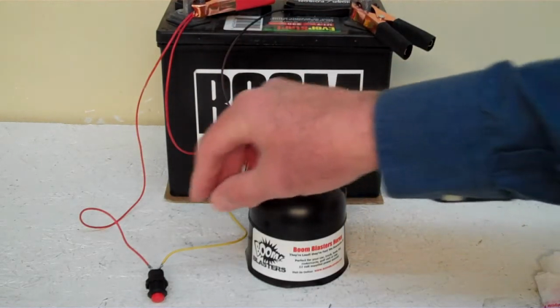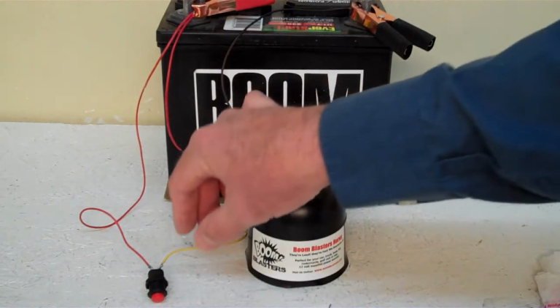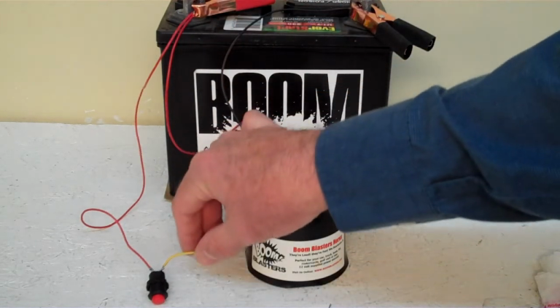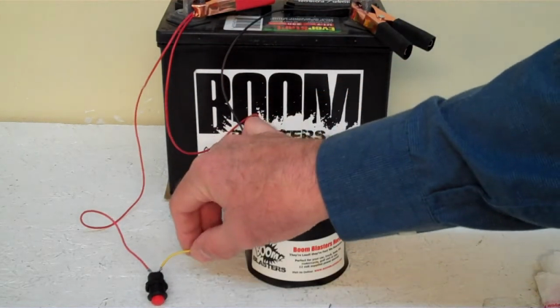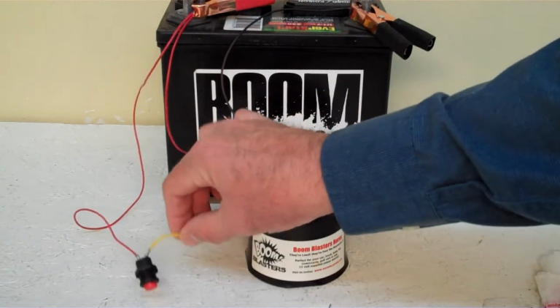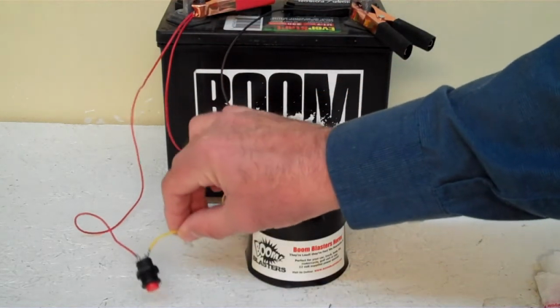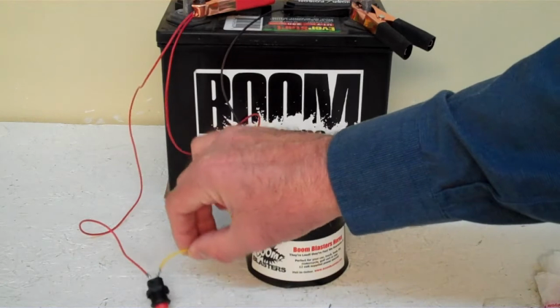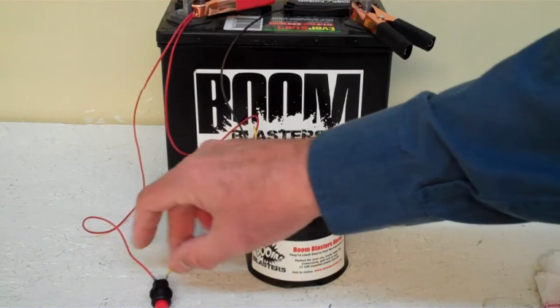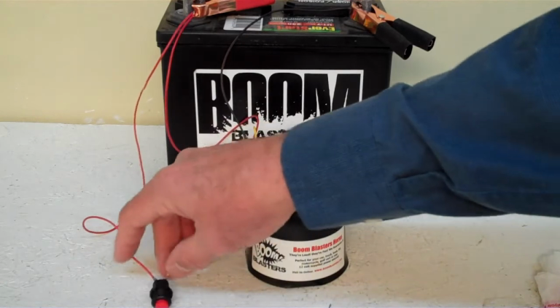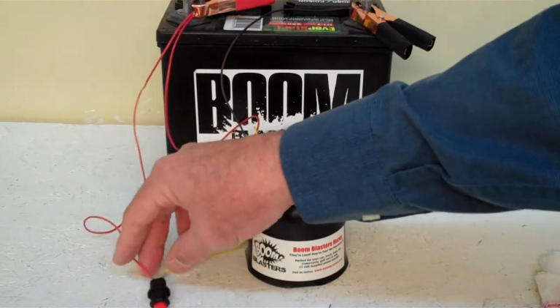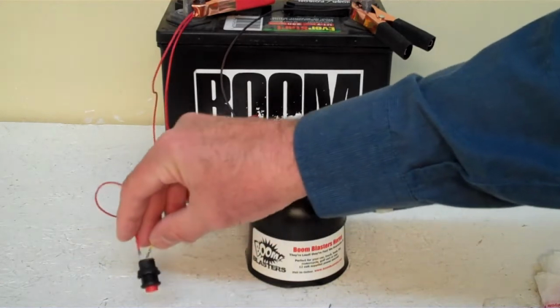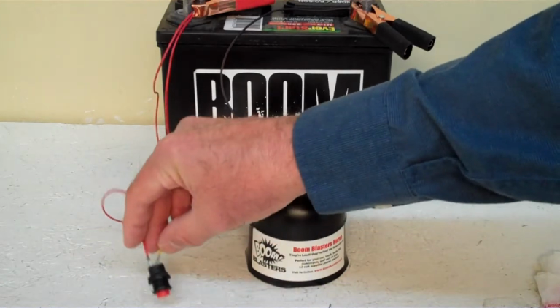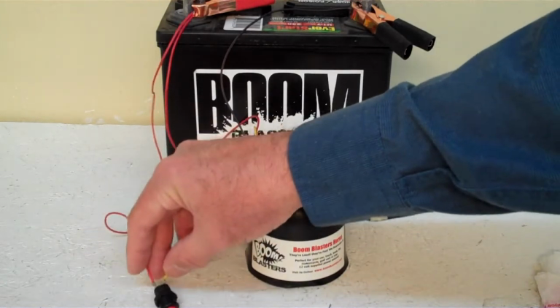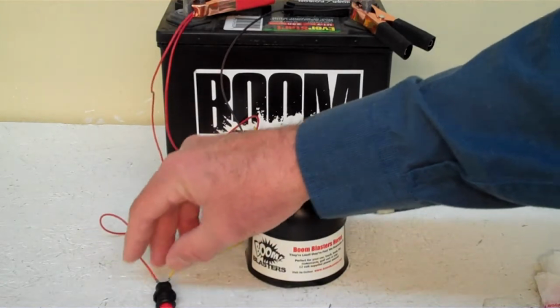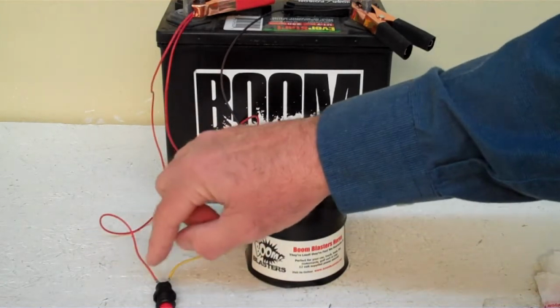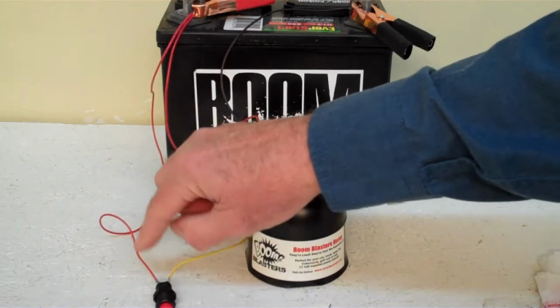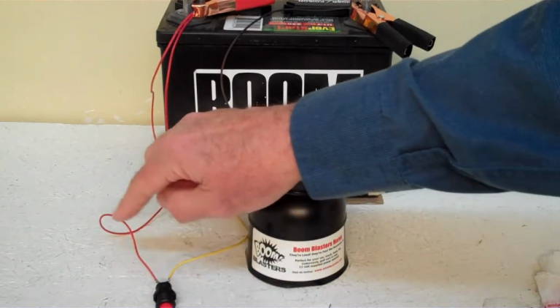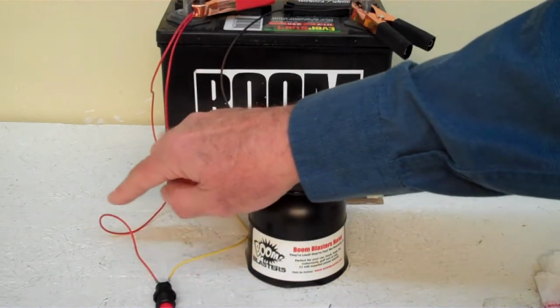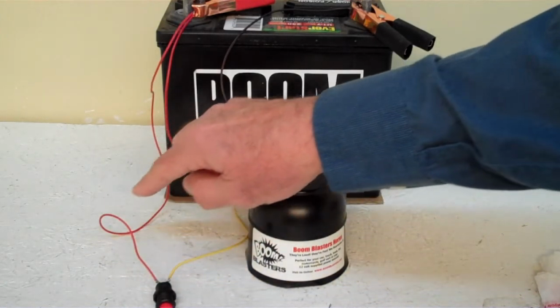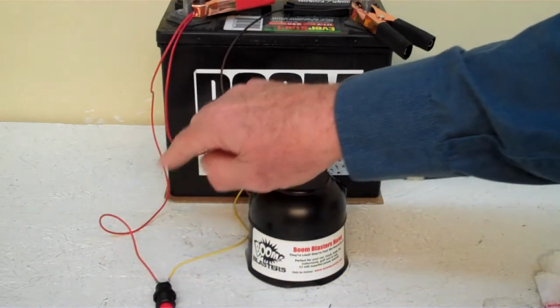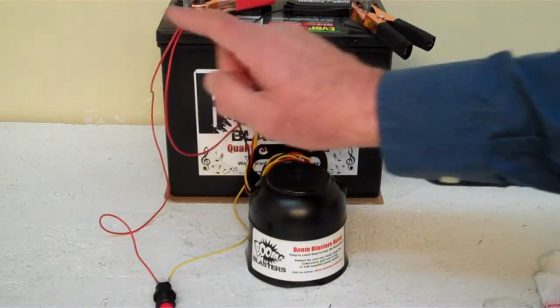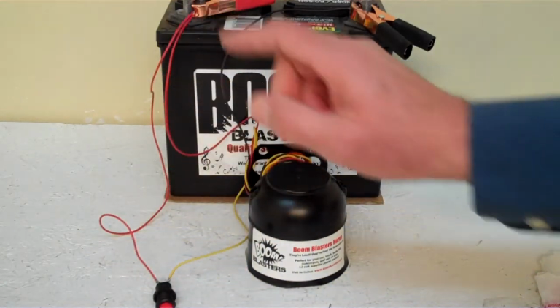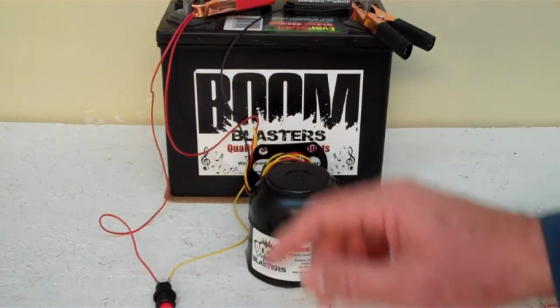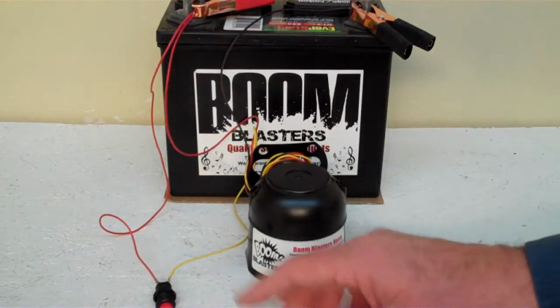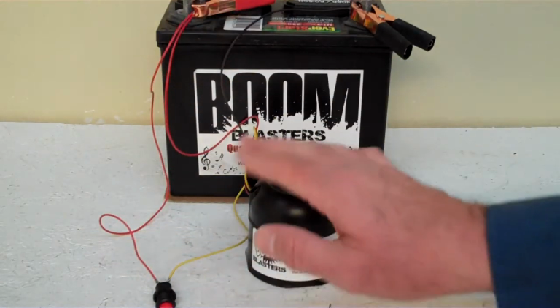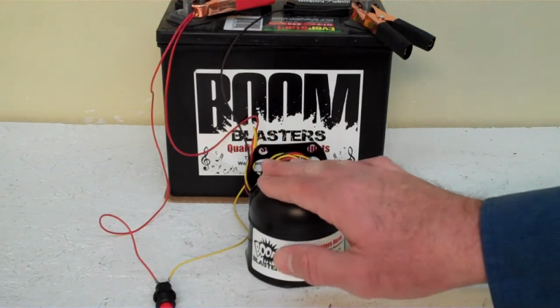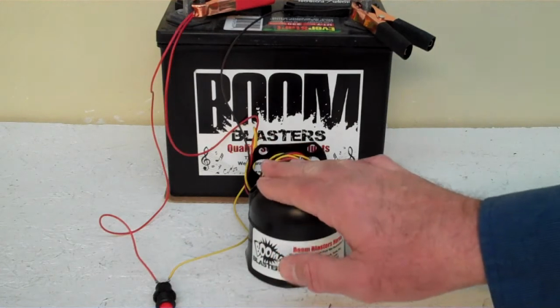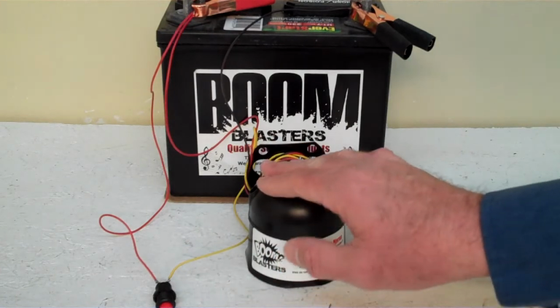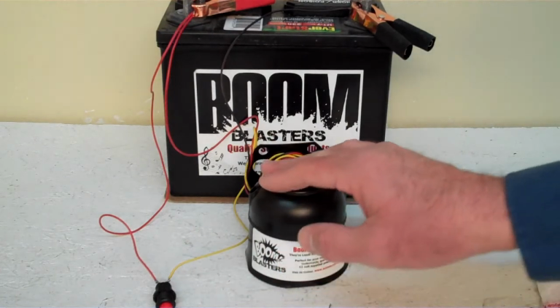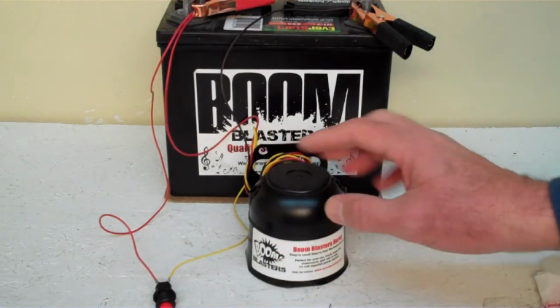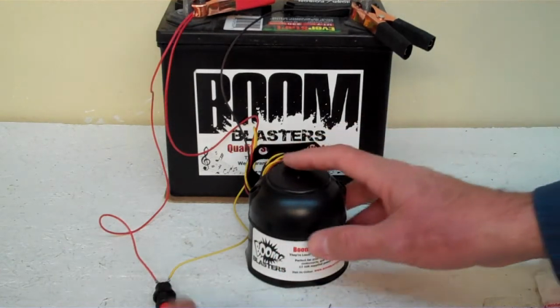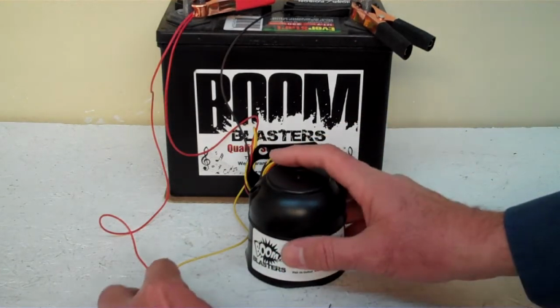Then the yellow wire coming from your horn will go to one side of the button which is included. Simply run another 12 volt wire to the other side of the button and you're good to go. So this is our TARDIS Time Machine Car Horn.